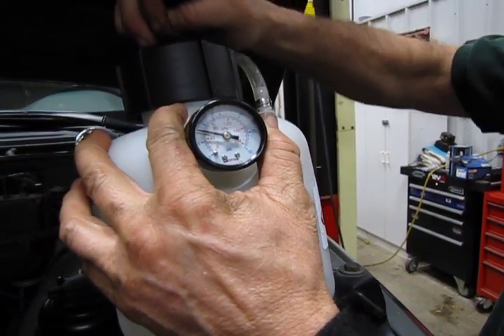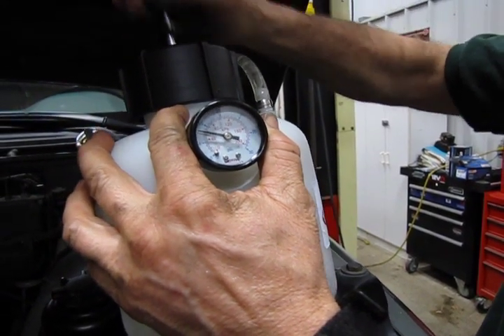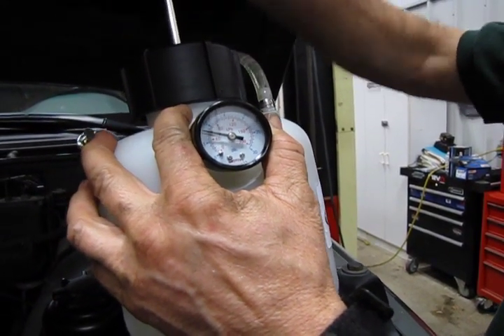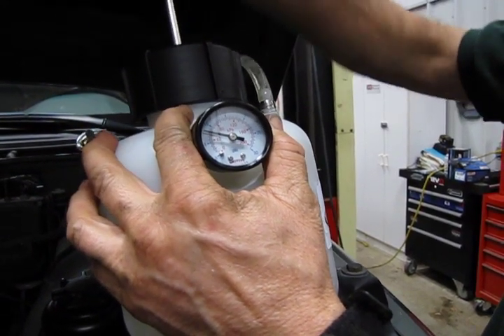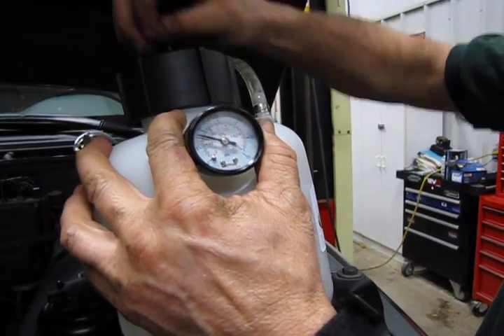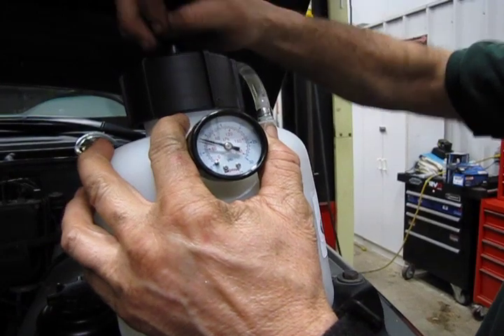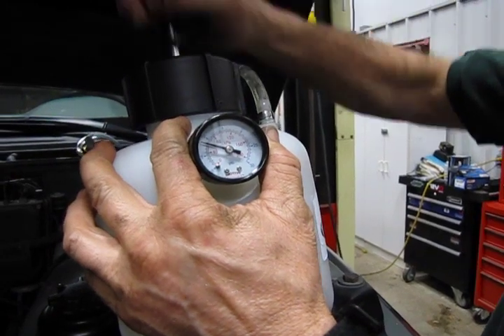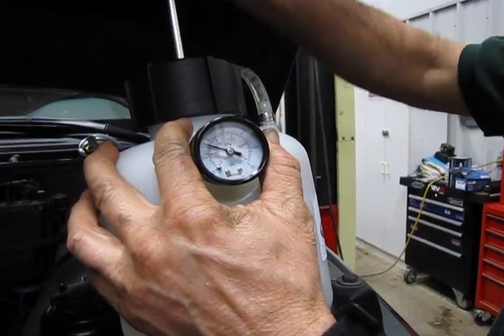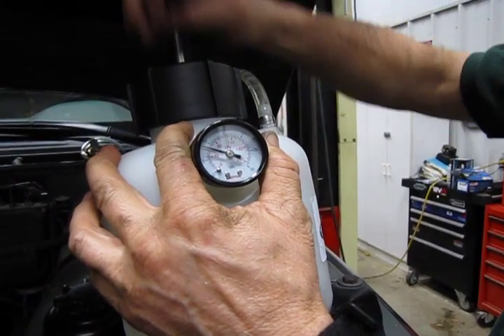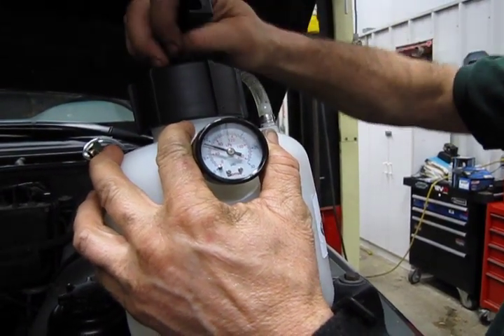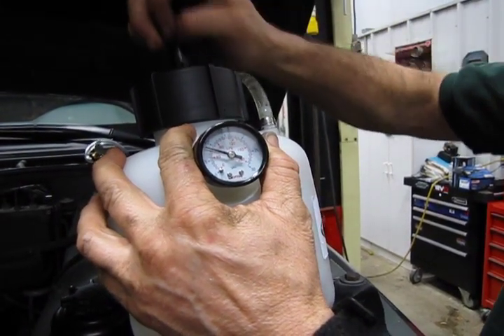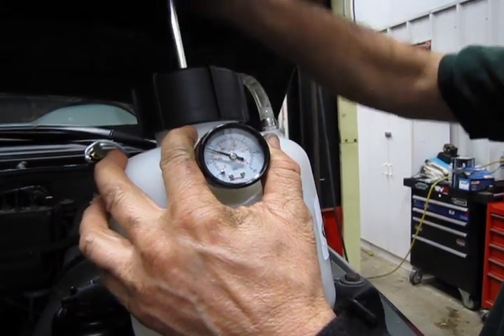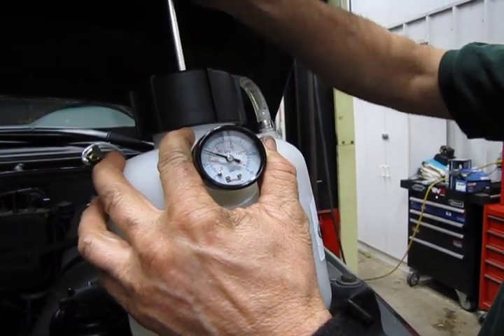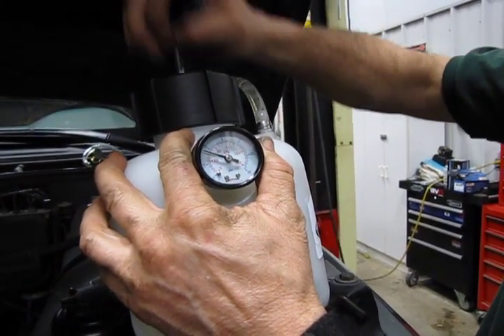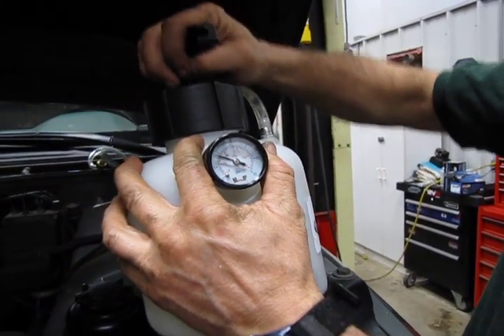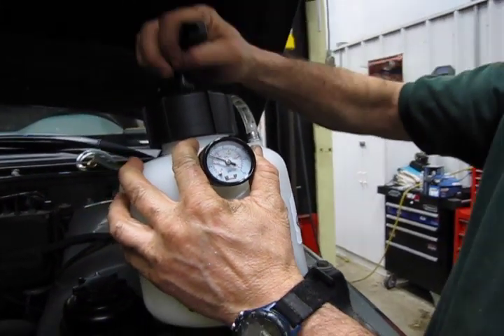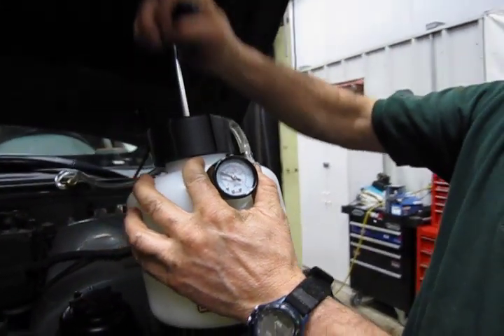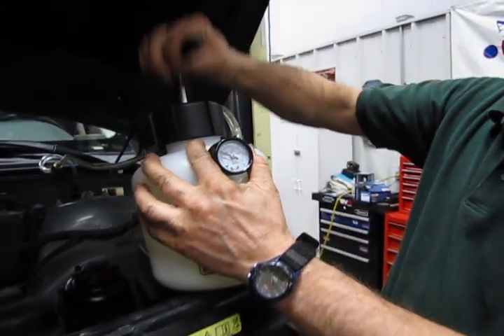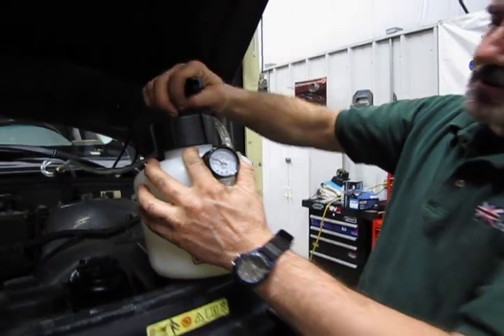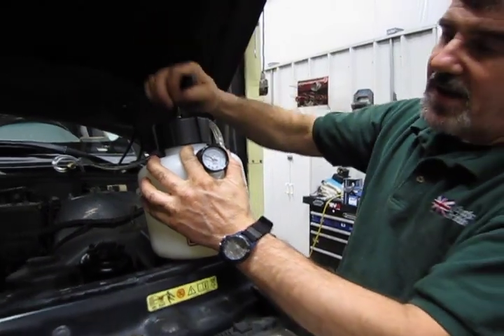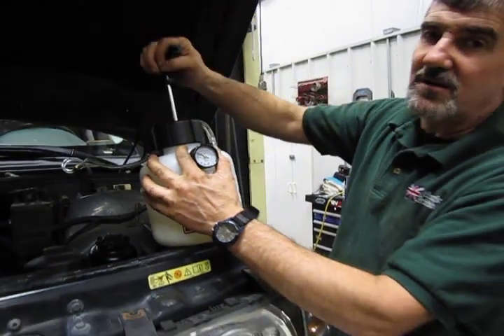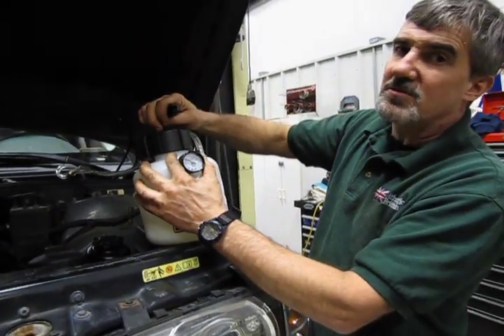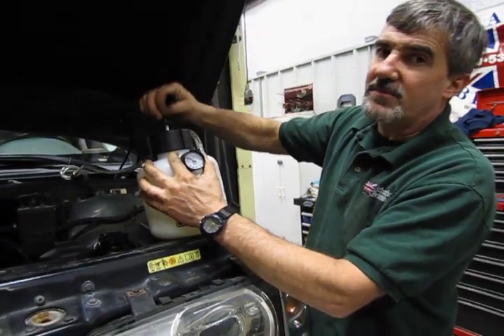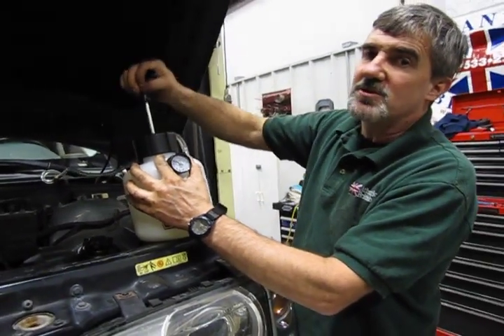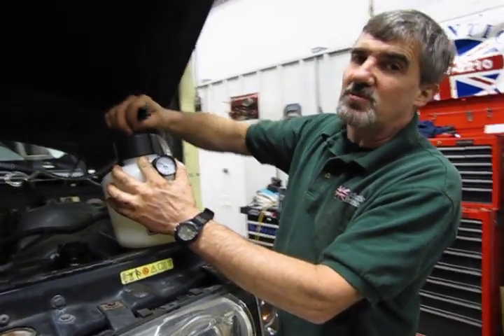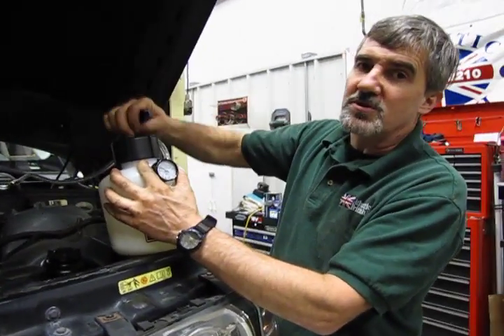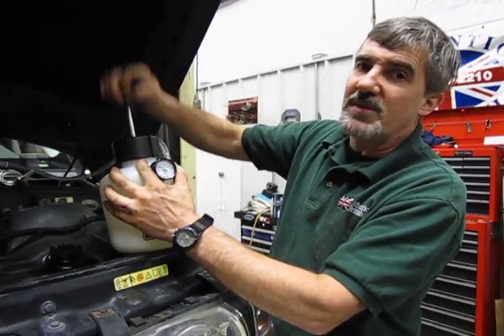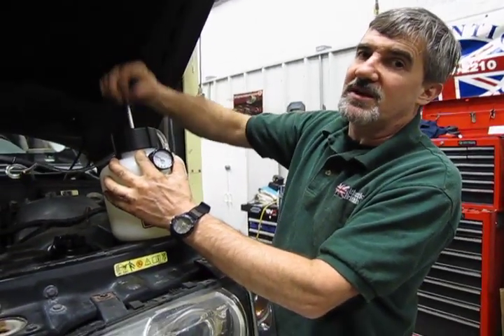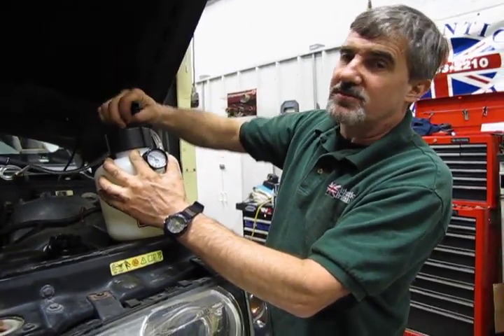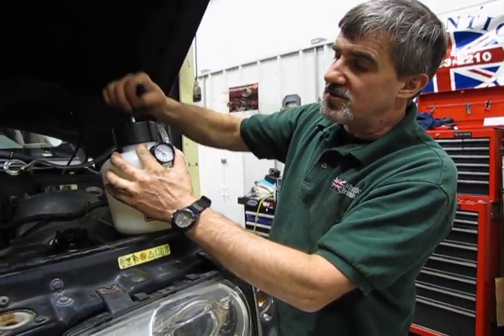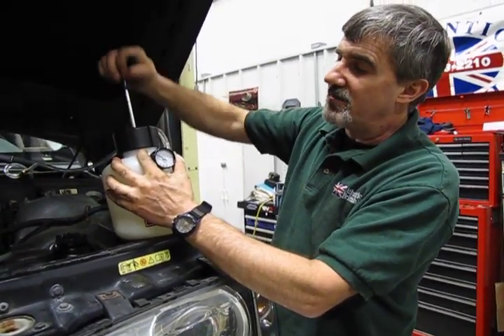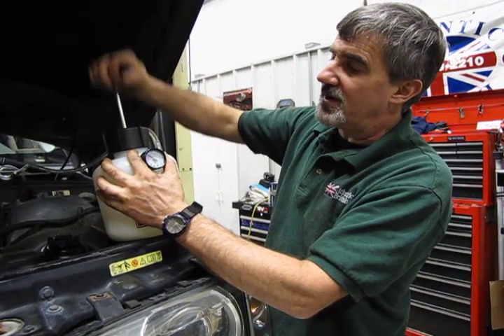Start from the furthest point from the master cylinder and work your way forward. You're going to start at the right rear, then left rear, right front, and then left front. It doesn't hurt to go back and crack the rear ones open one more time after that, just to make sure you've got everything out.